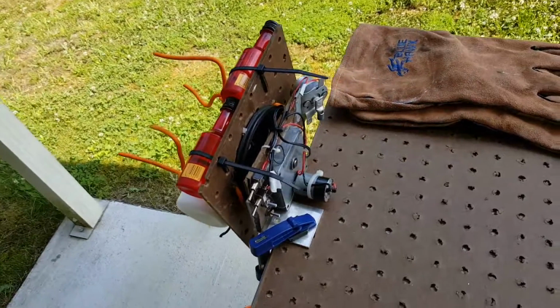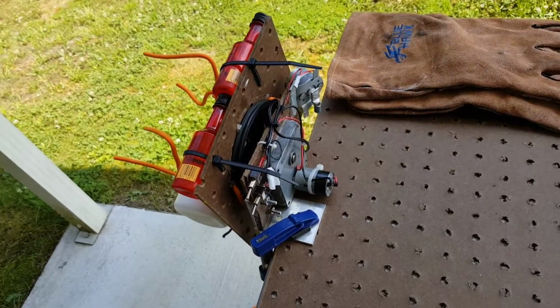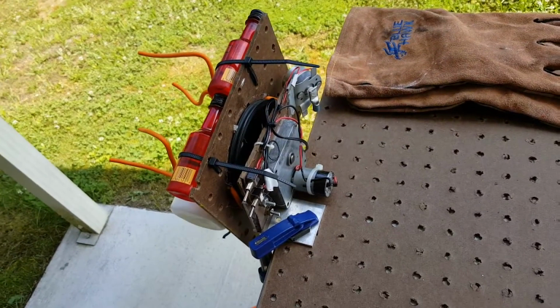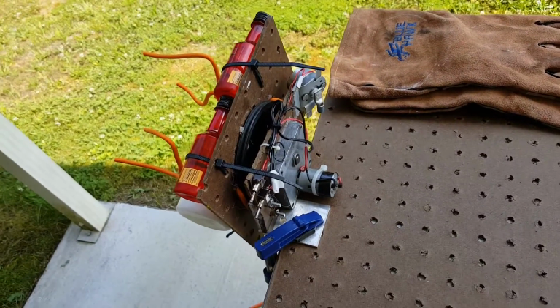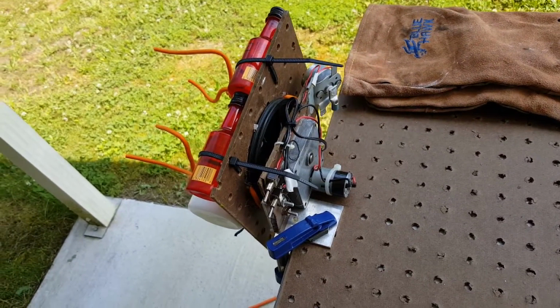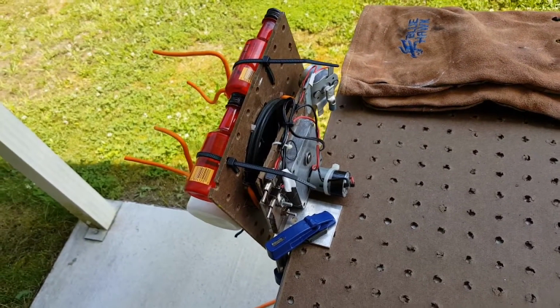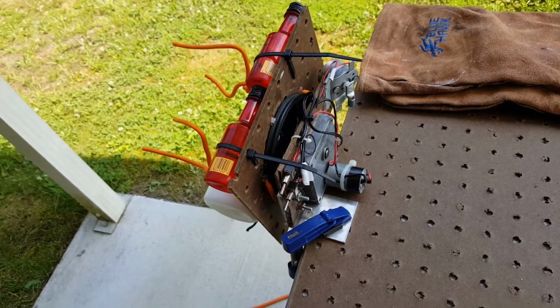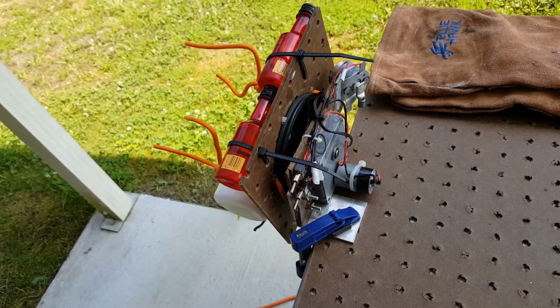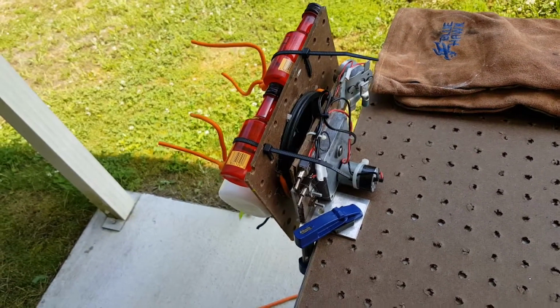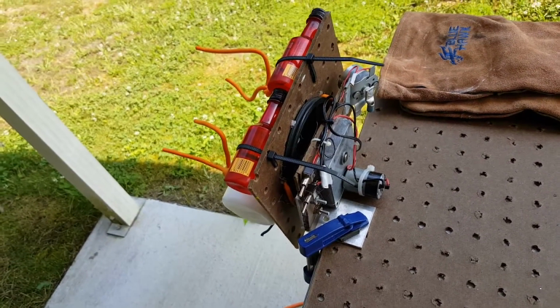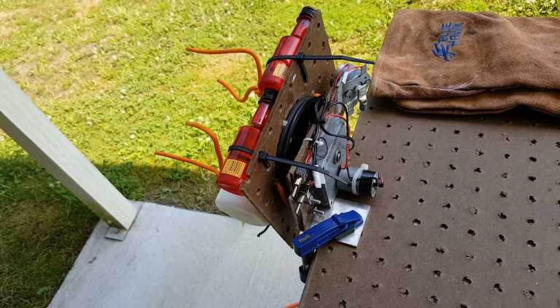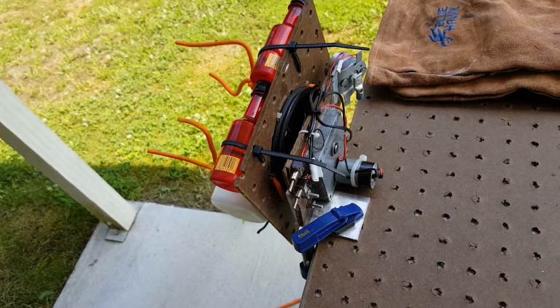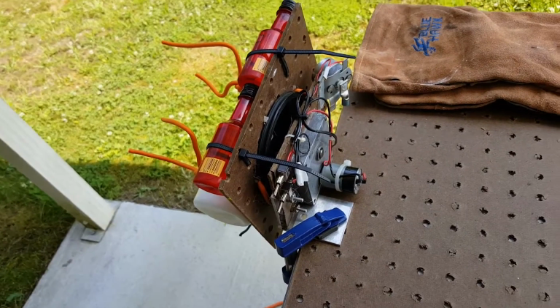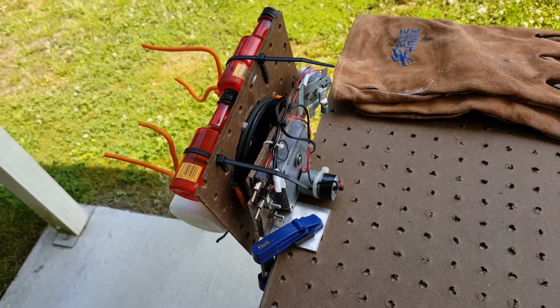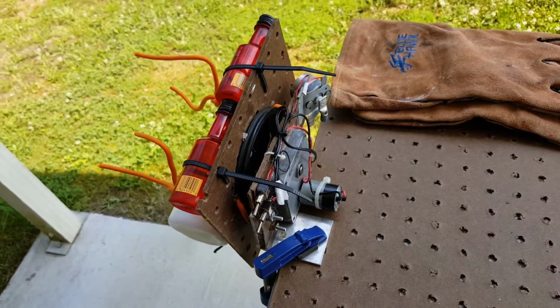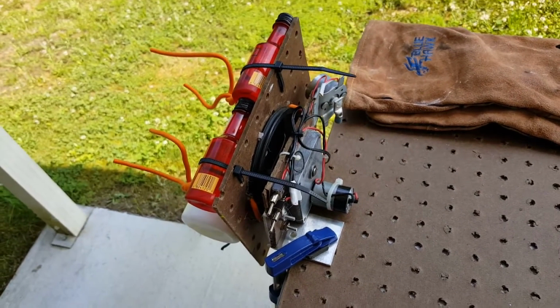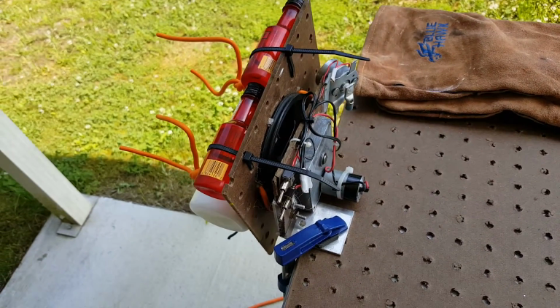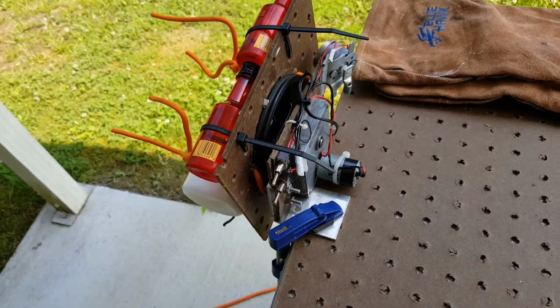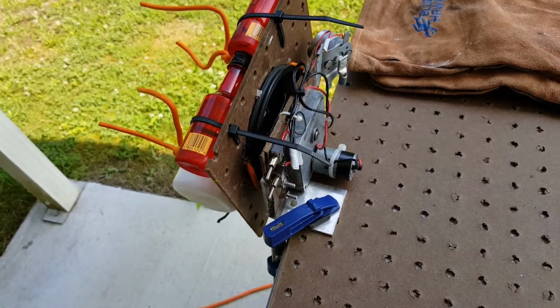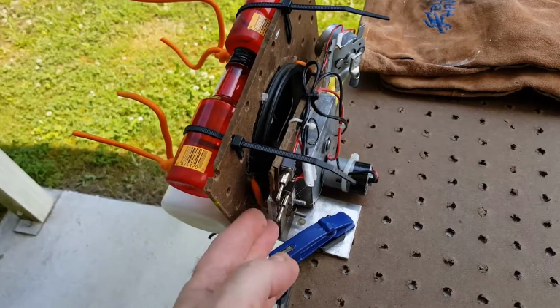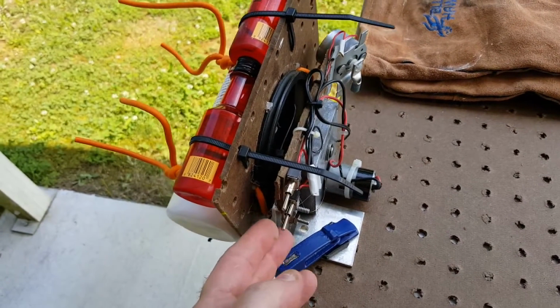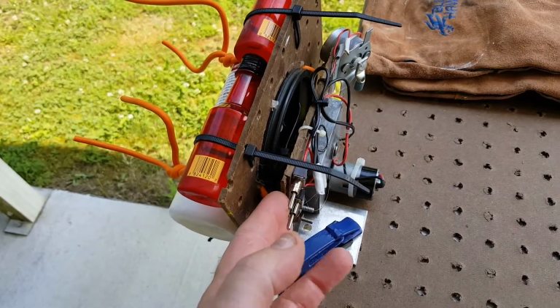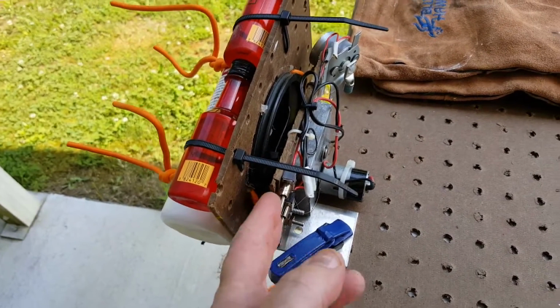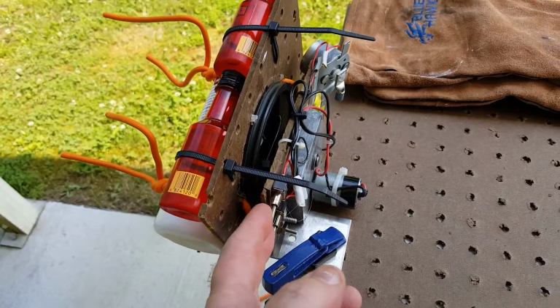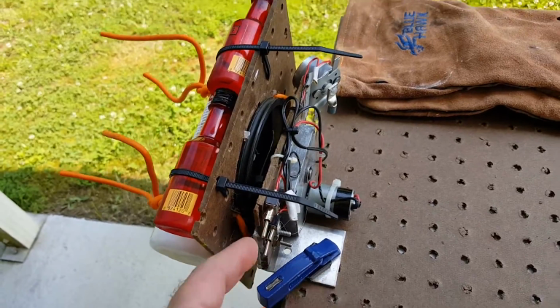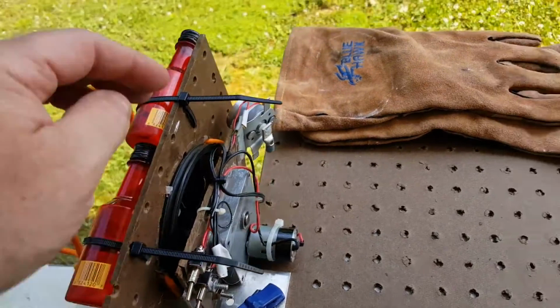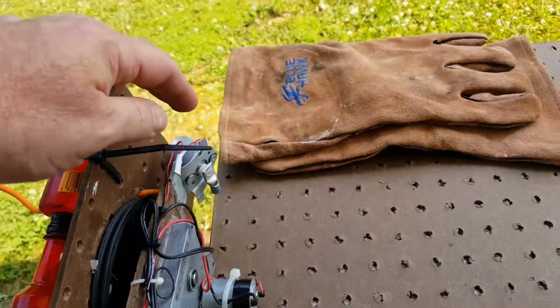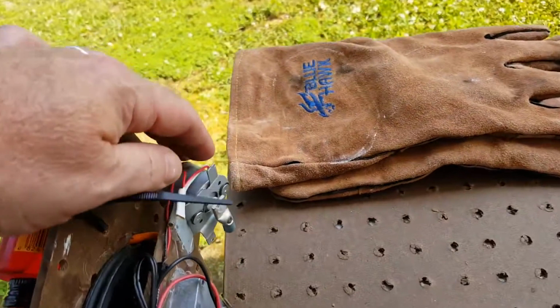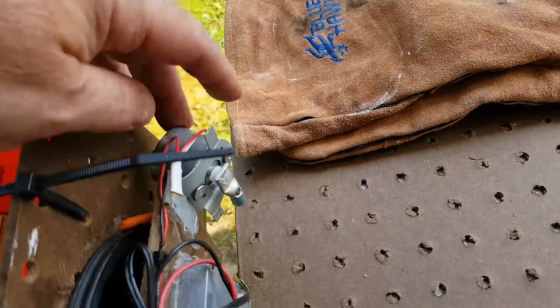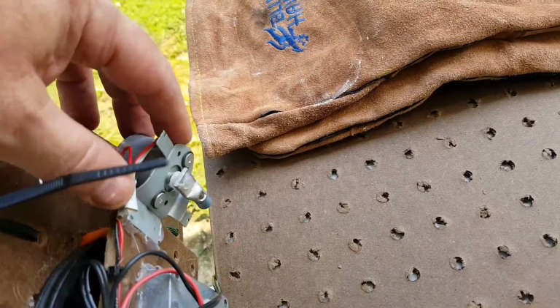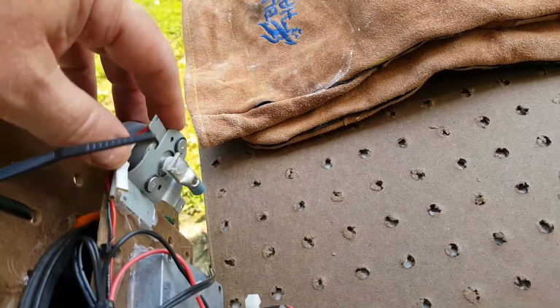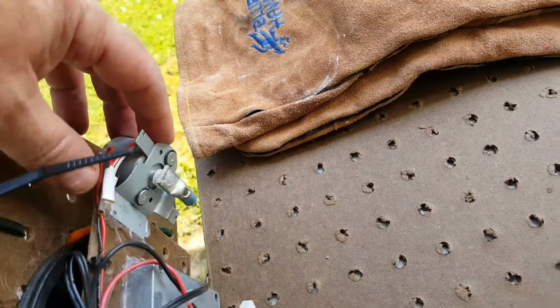This is to help anybody out who maybe wants to make their own paint mixer. I've seen a variety online. On this one I just put on two switches — one is for the homemade vibrating motor.